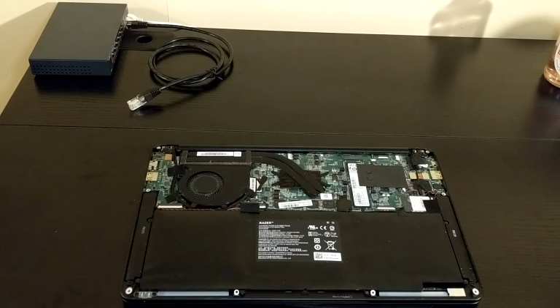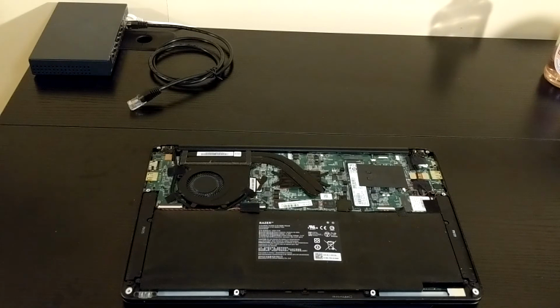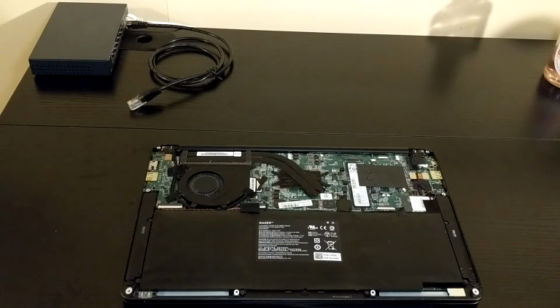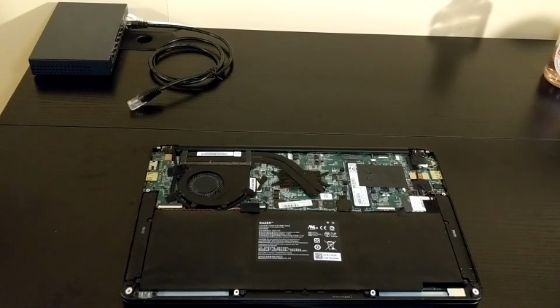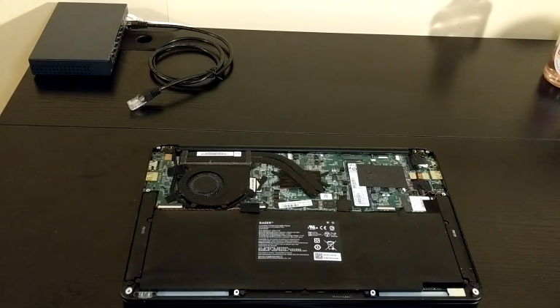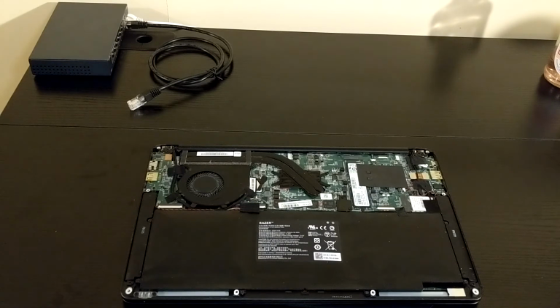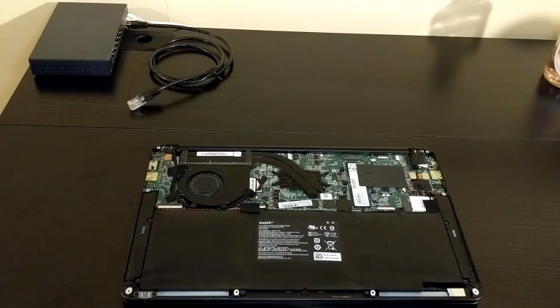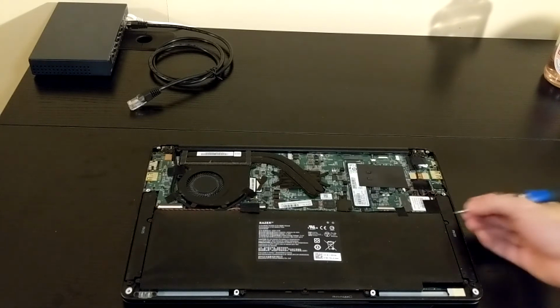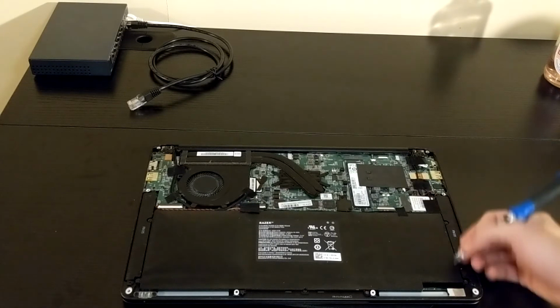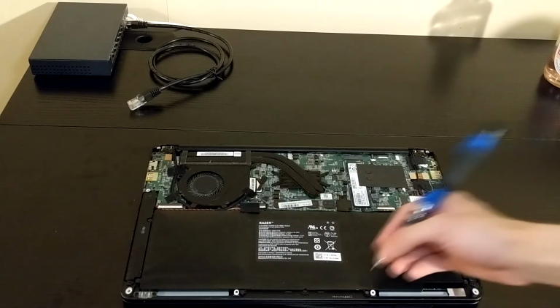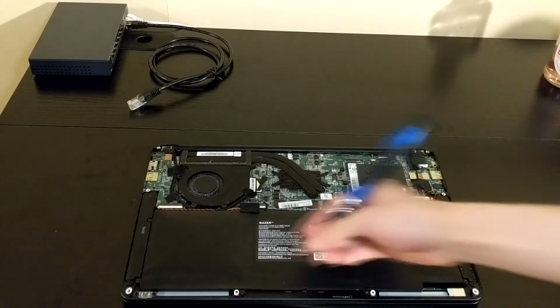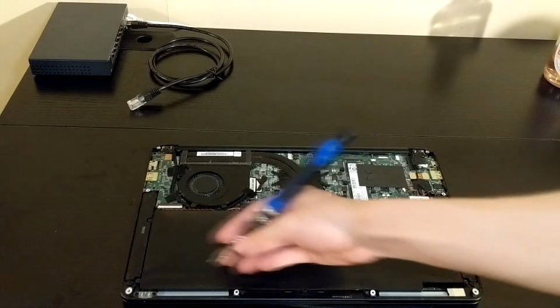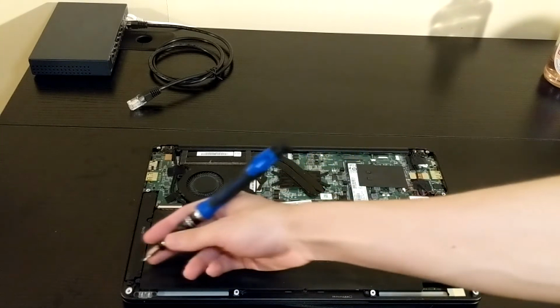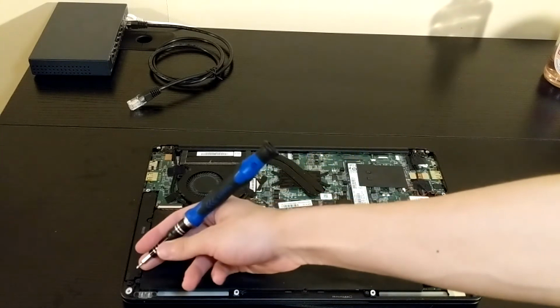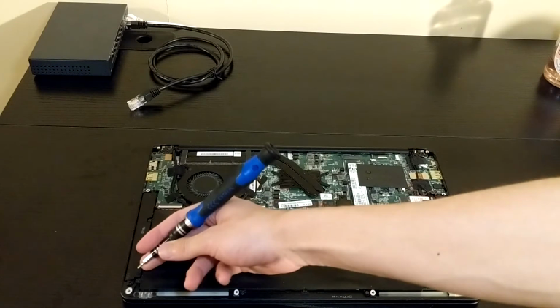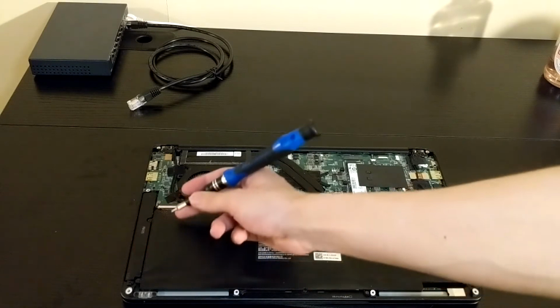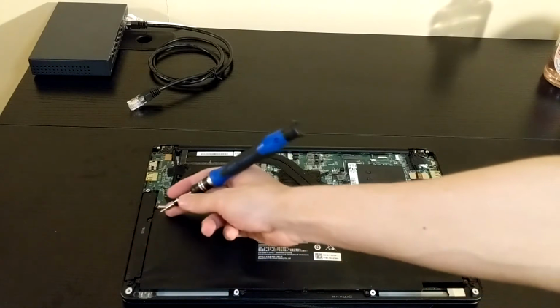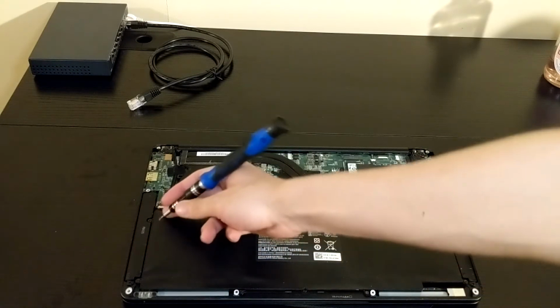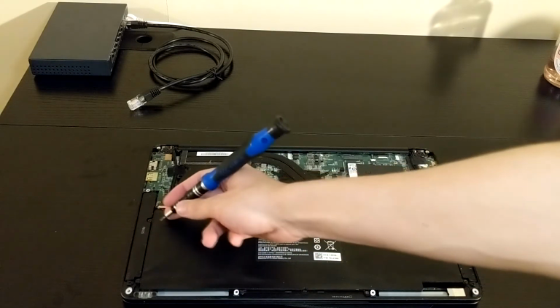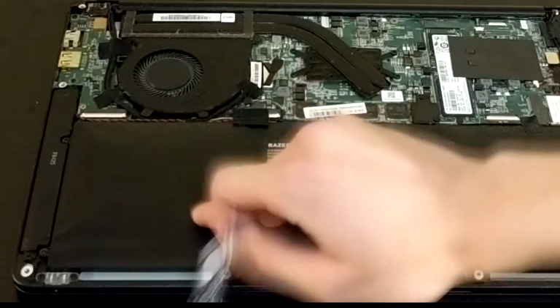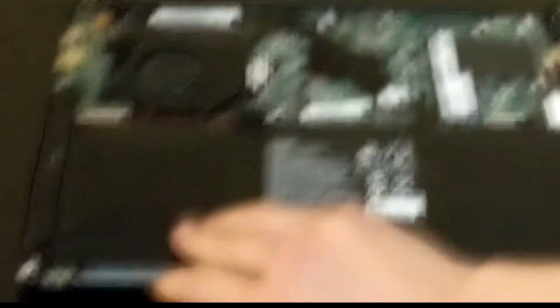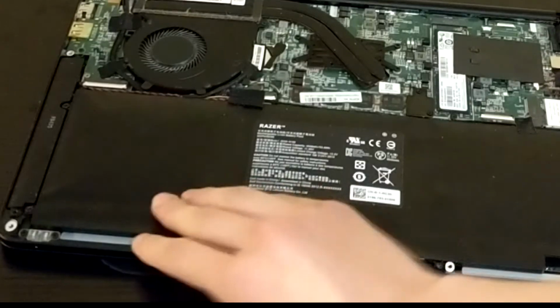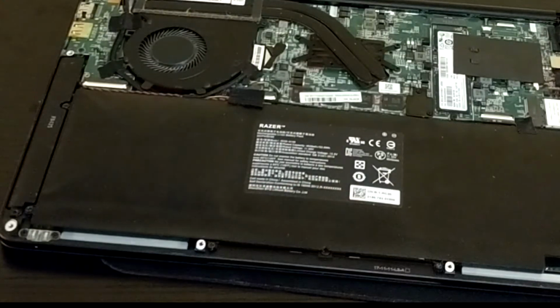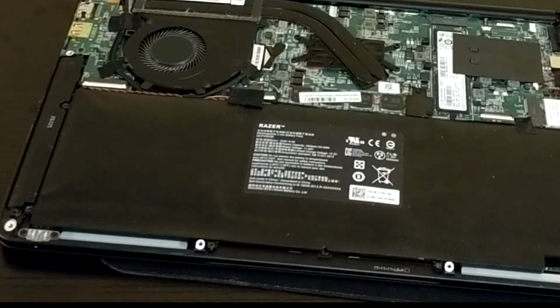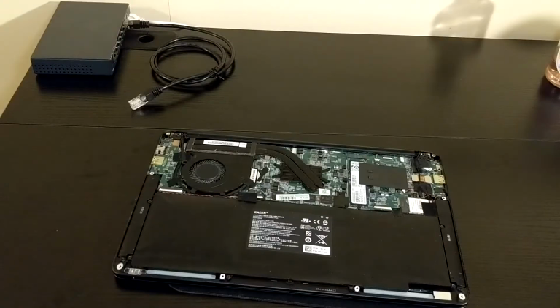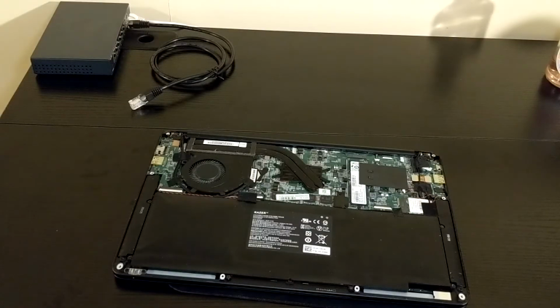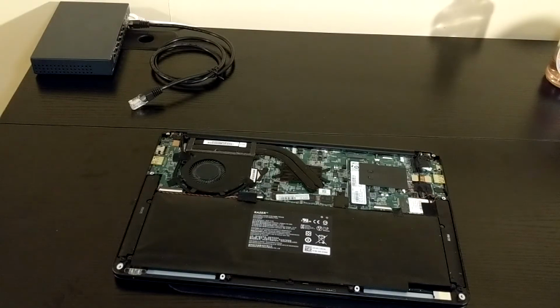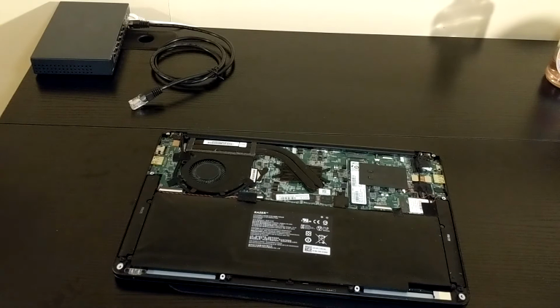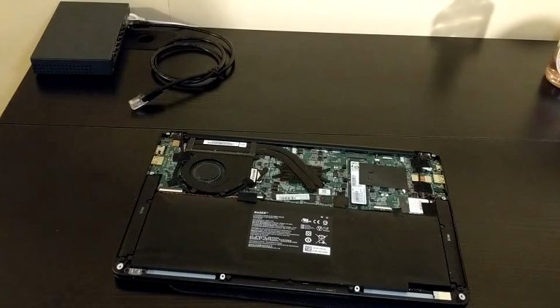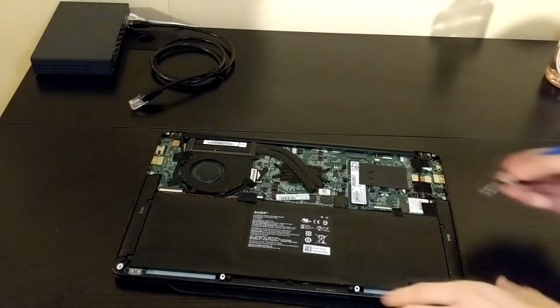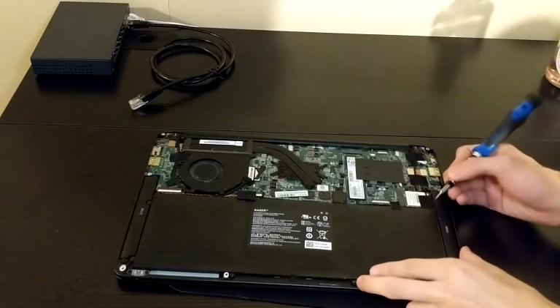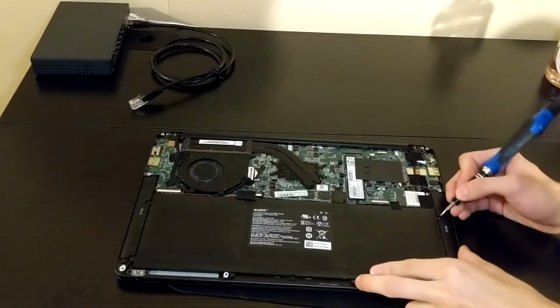There are six screws on the battery — here, here, here, here, here, and here. Oops, dropped my screwdriver. I got screwed.